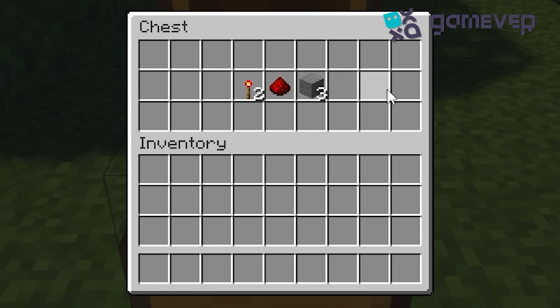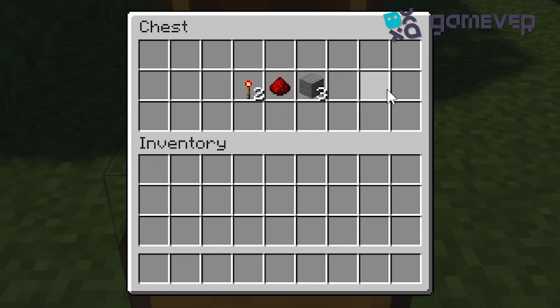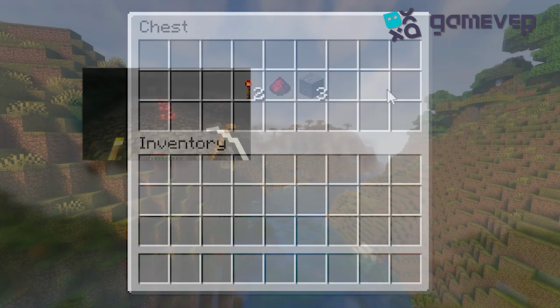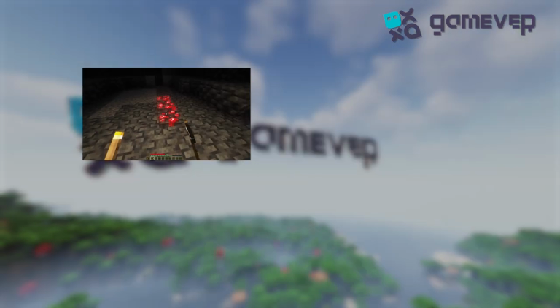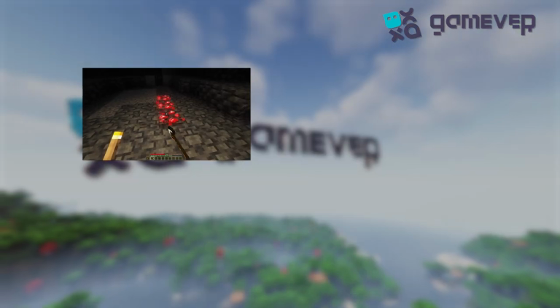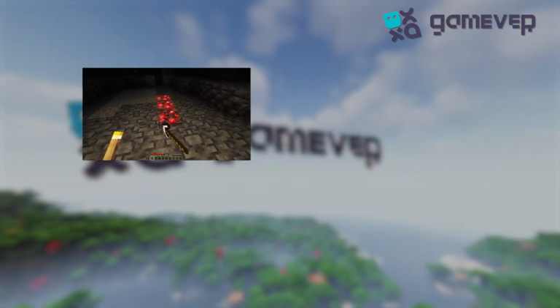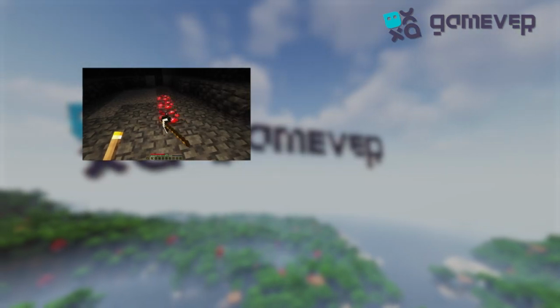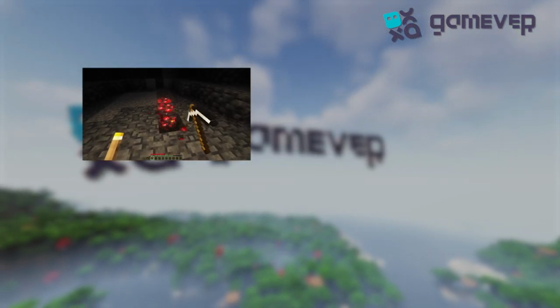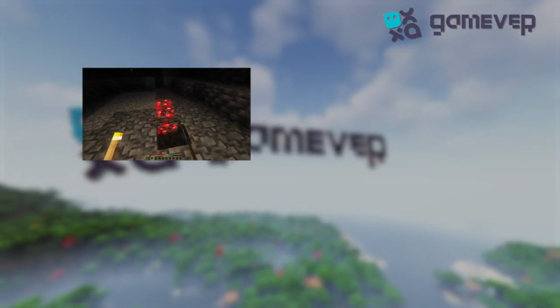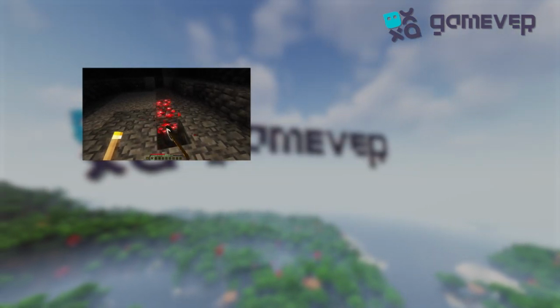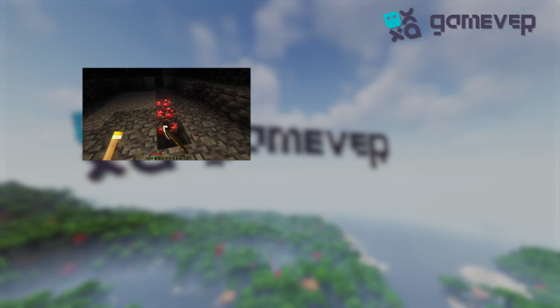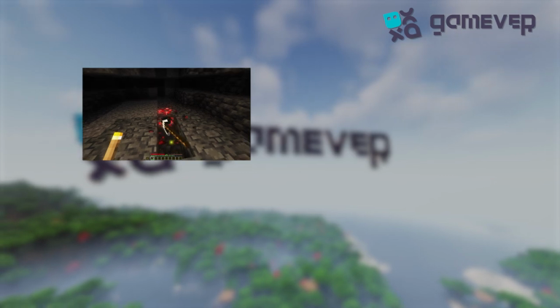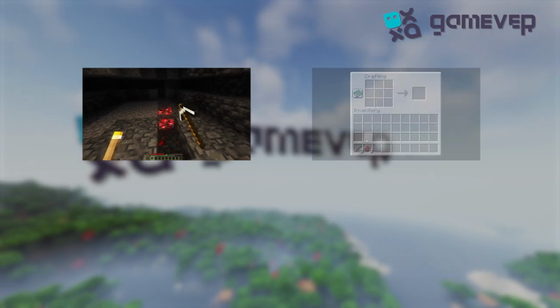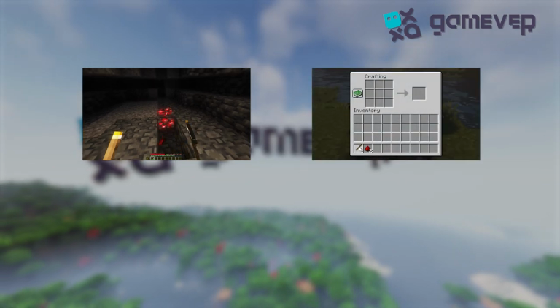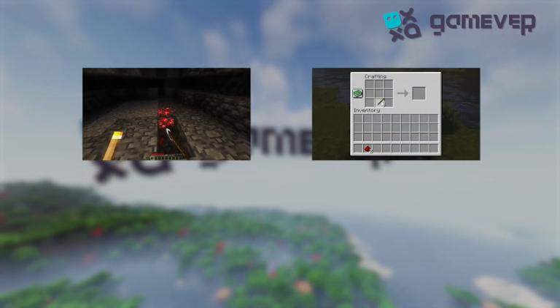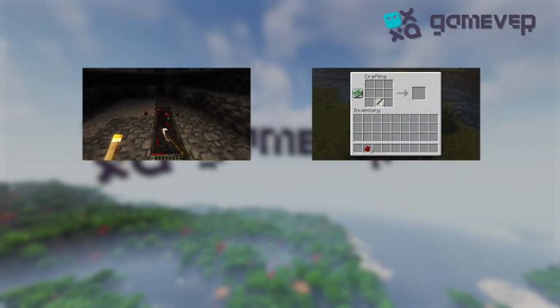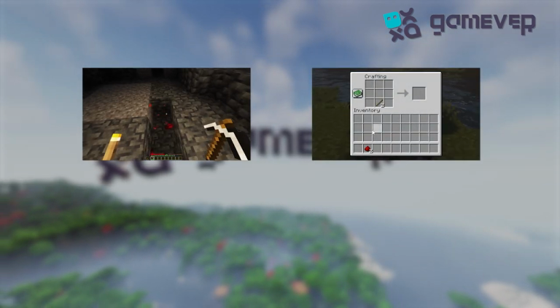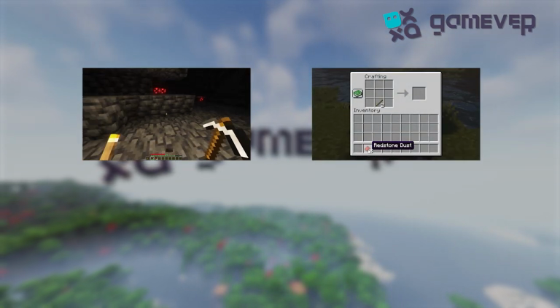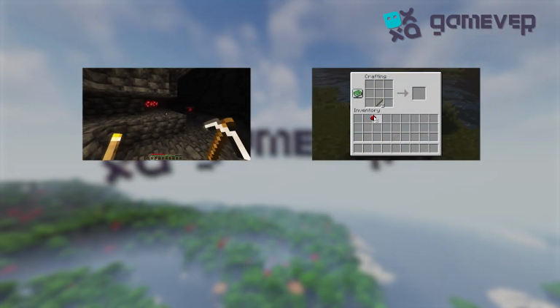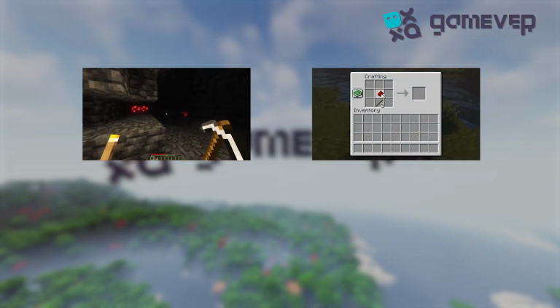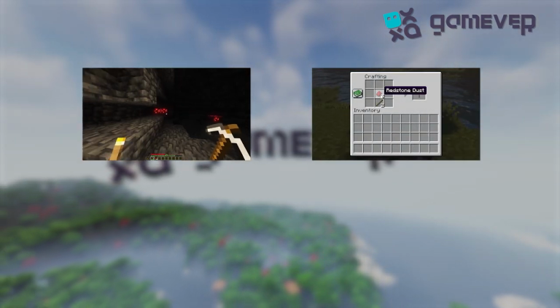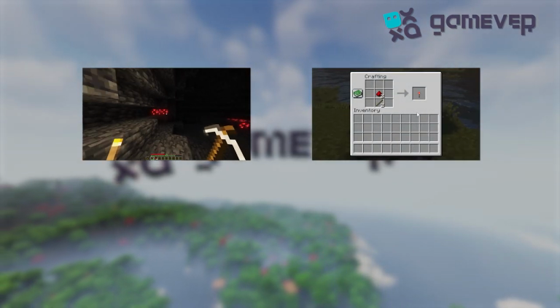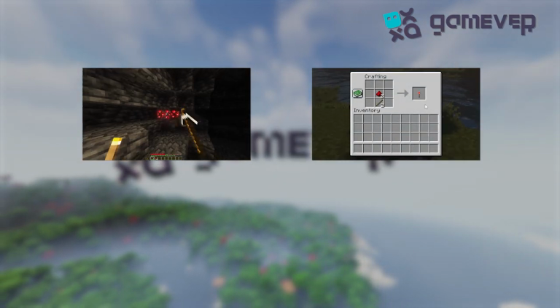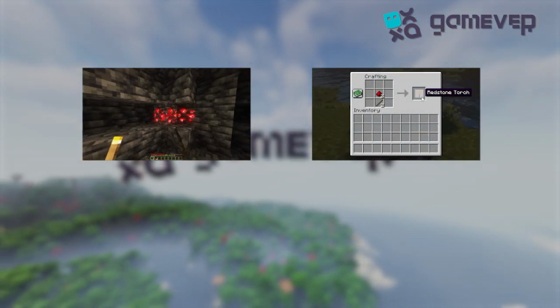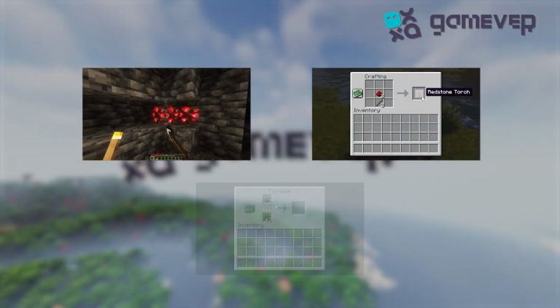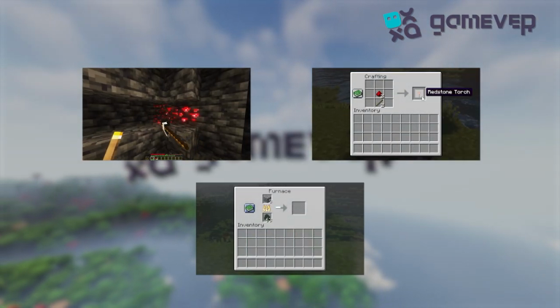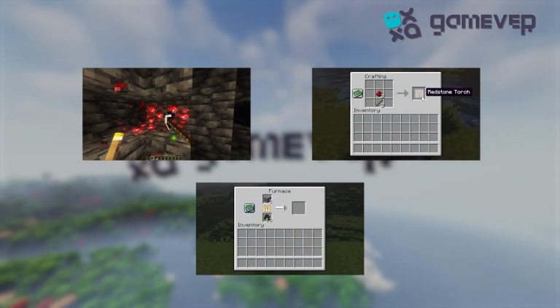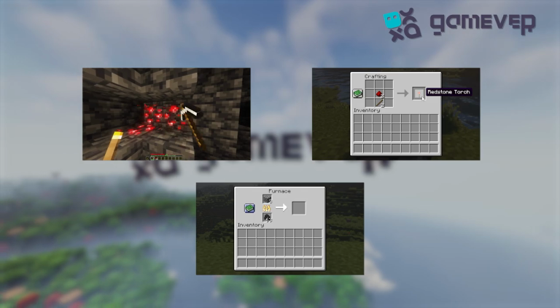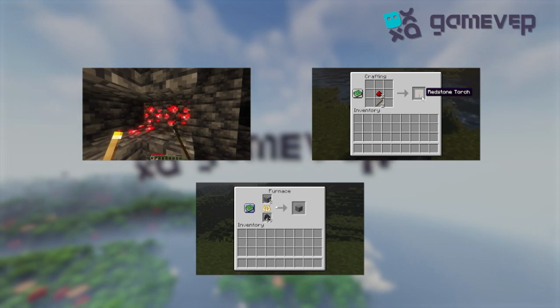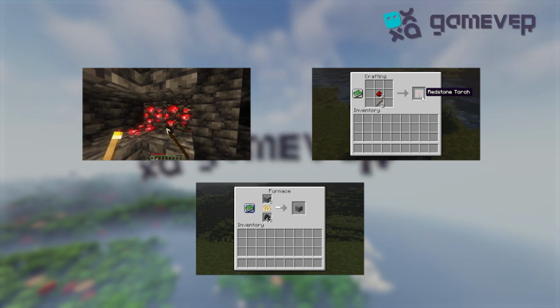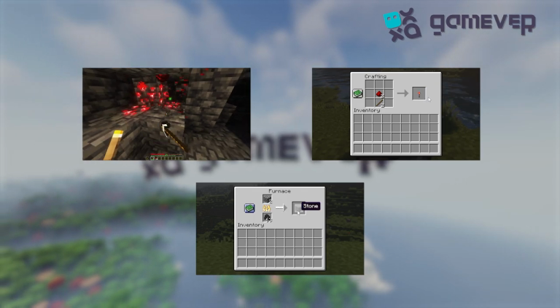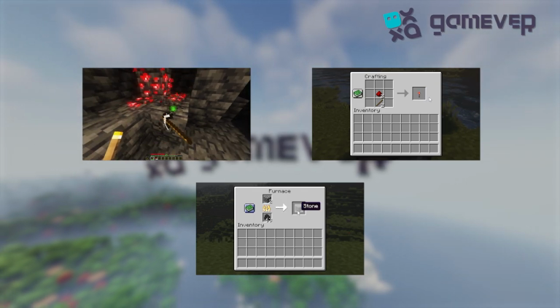First, gather redstone dust by mining redstone ore blocks. Now, create two redstone torches using sticks and redstone dust at your crafting table. Next, melt cobblestone in a furnace to obtain stone.